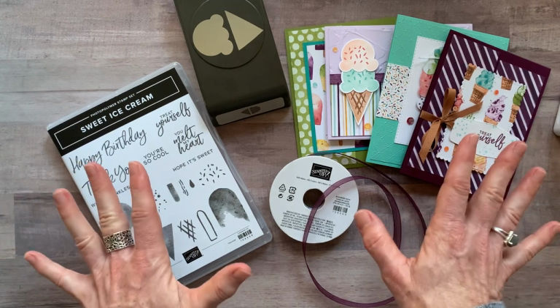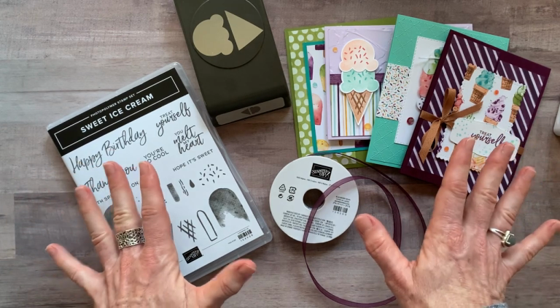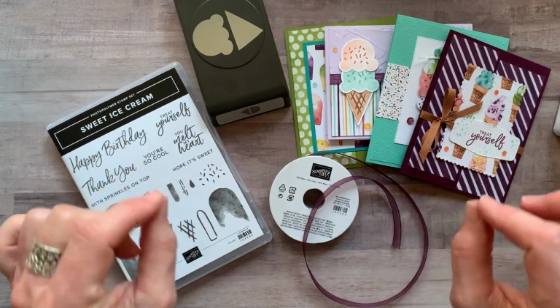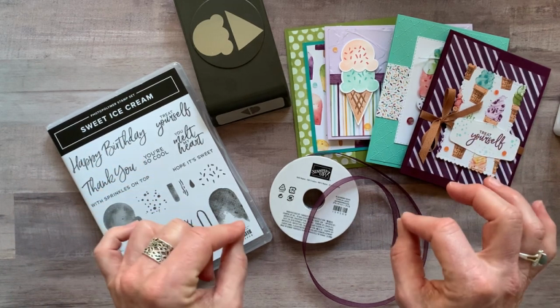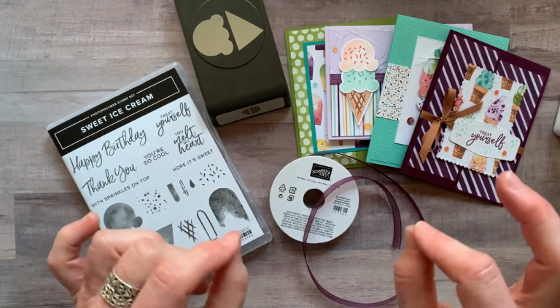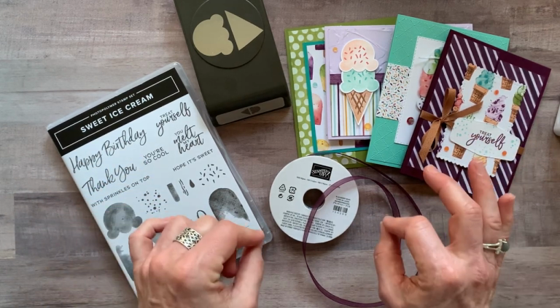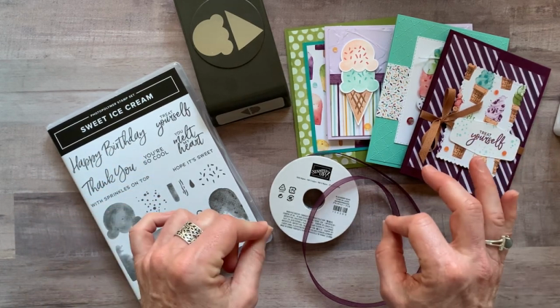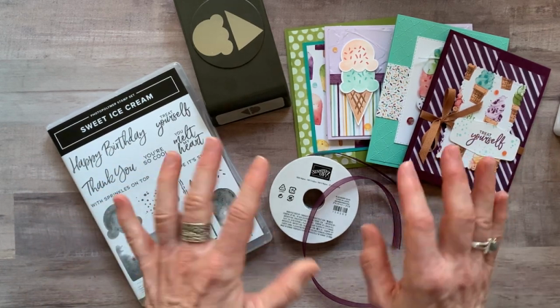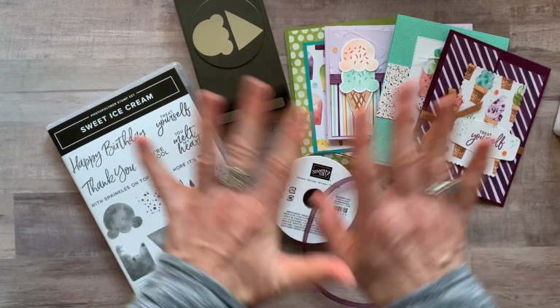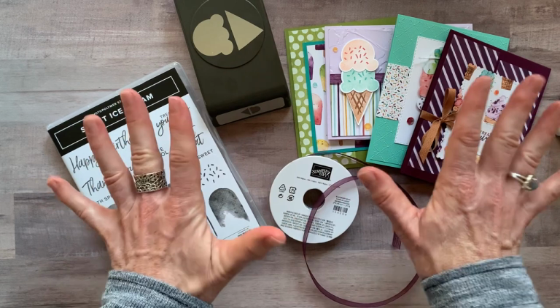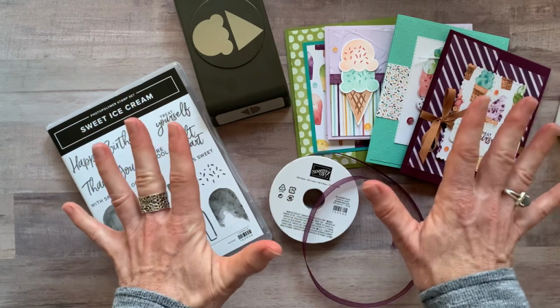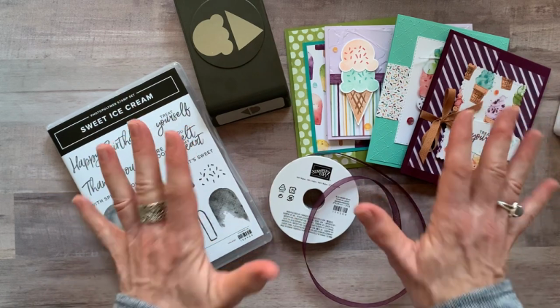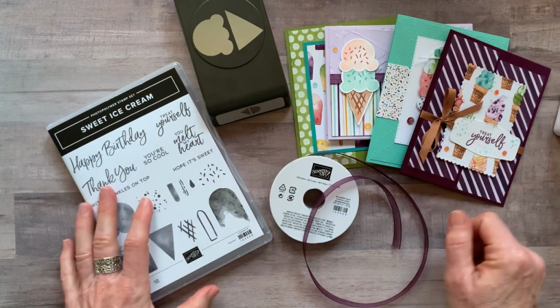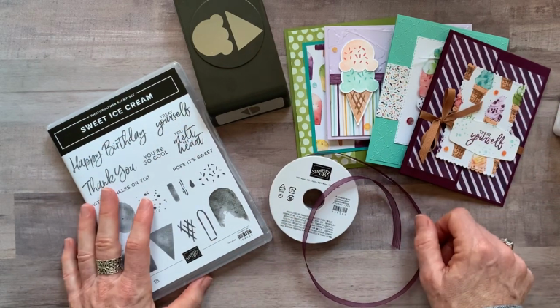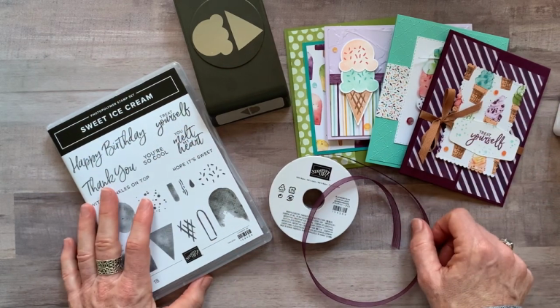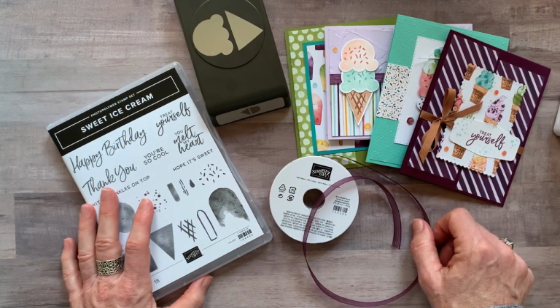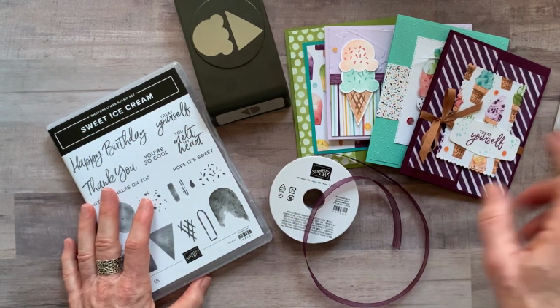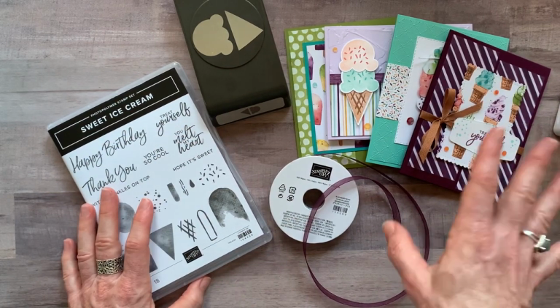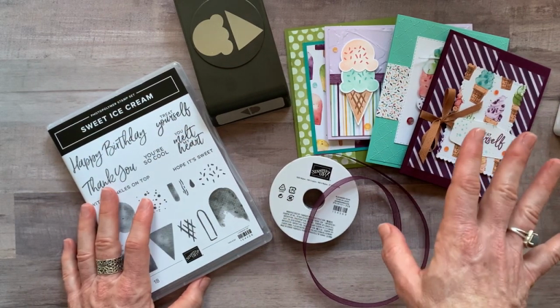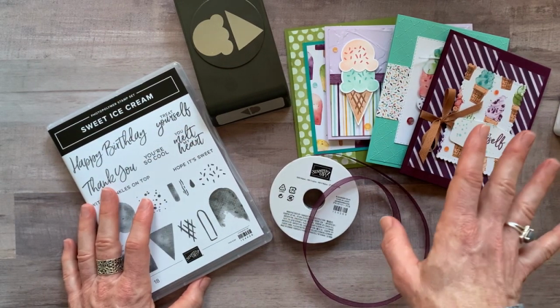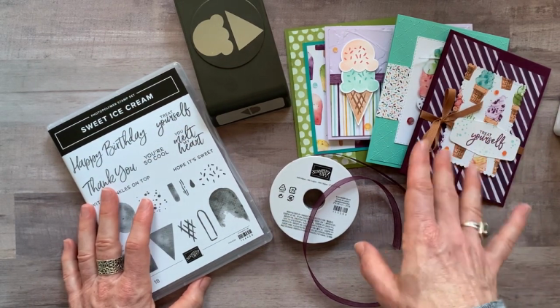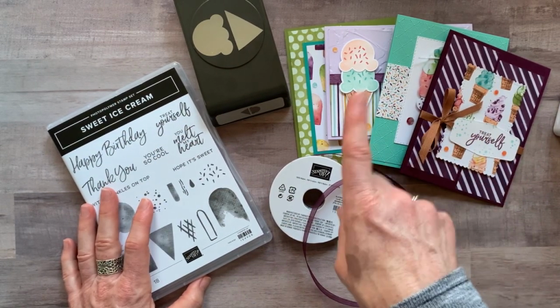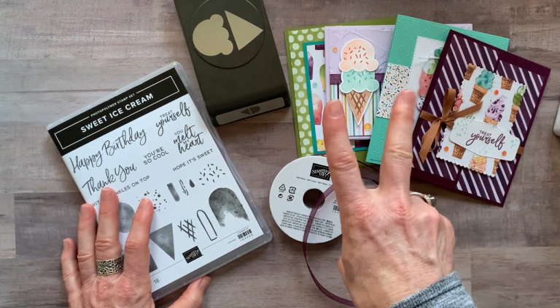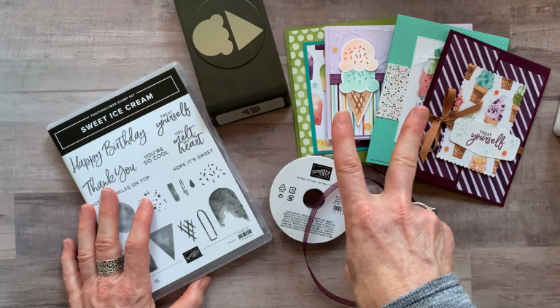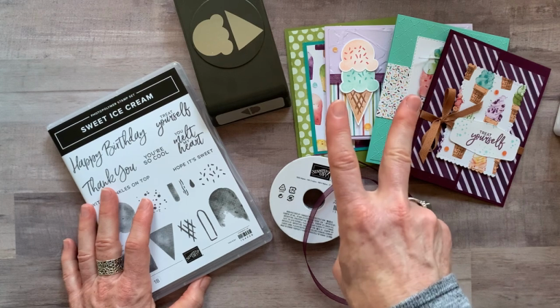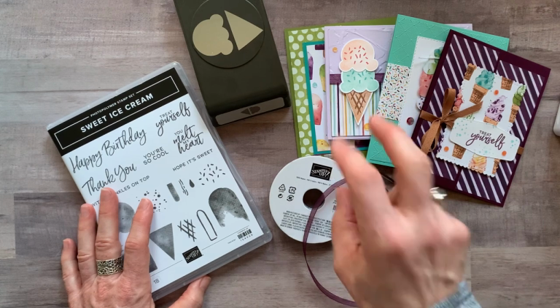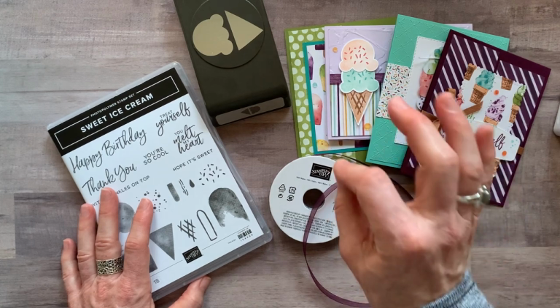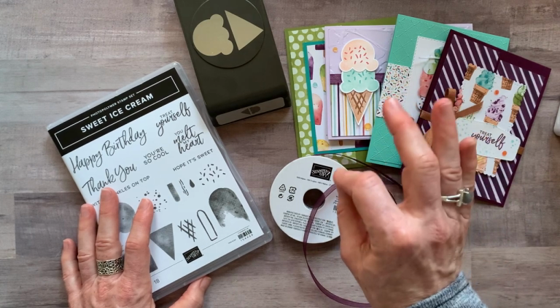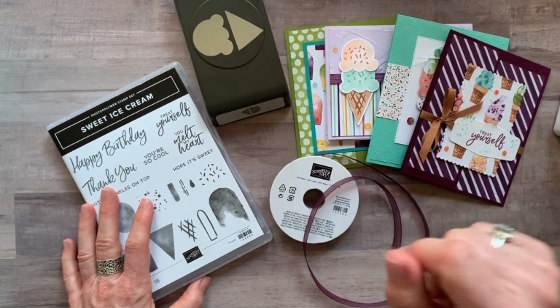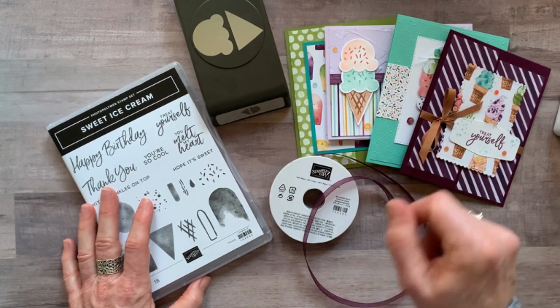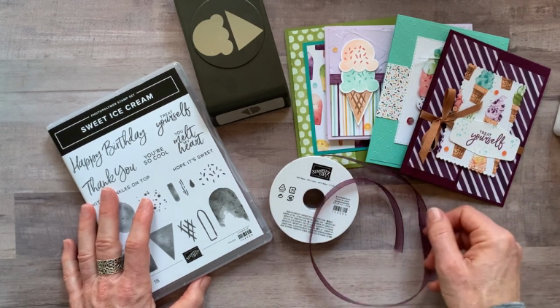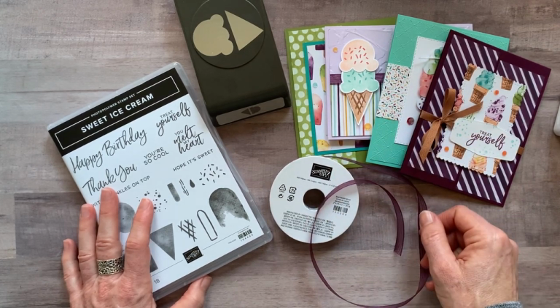RSVPs are due by Friday, March 19th, and these kits will ship out no later than March 31st. If you need the kit shipped to you — either option number one or option number two — it's an additional $8 for priority mail shipping.